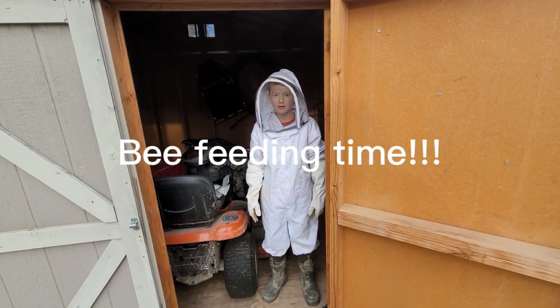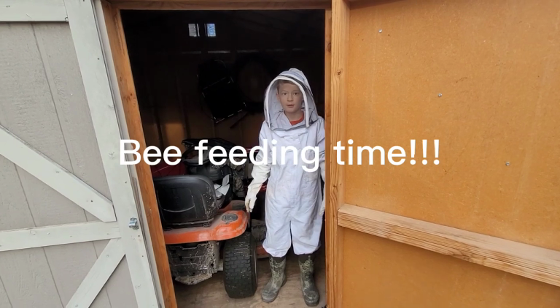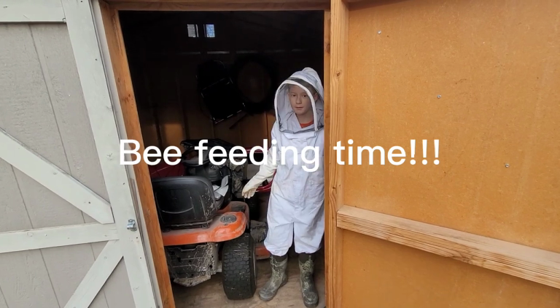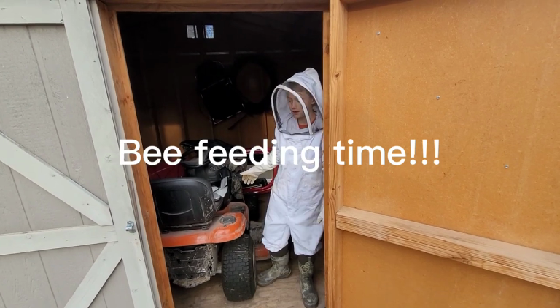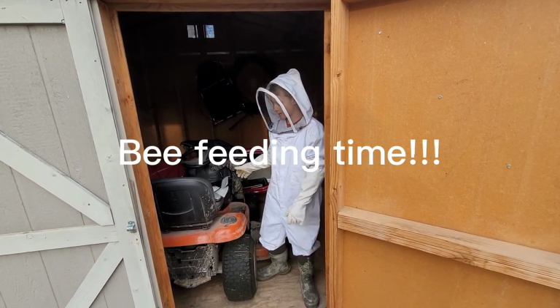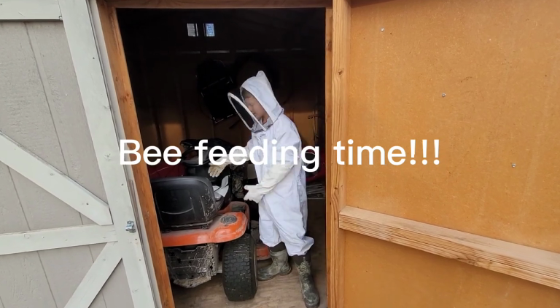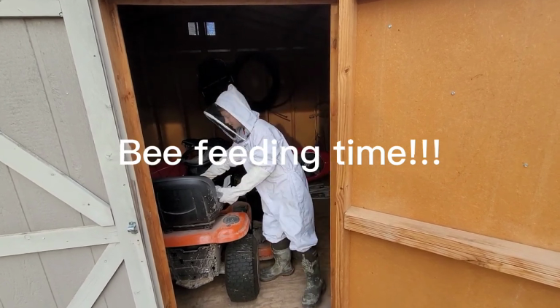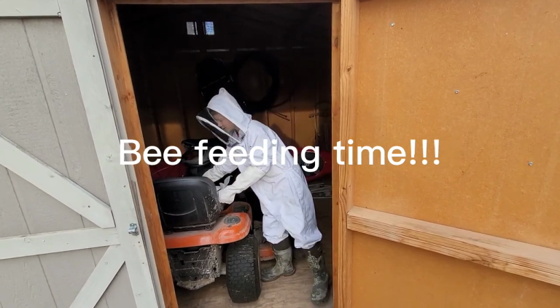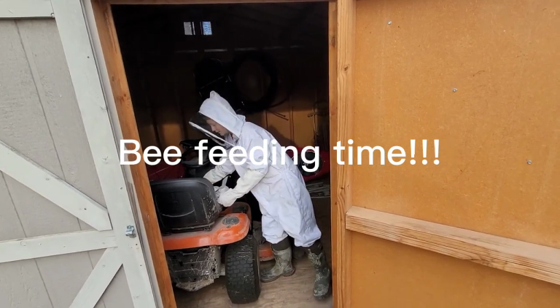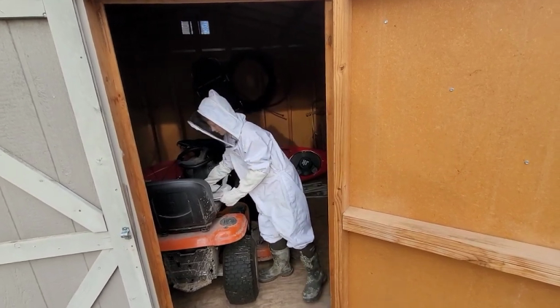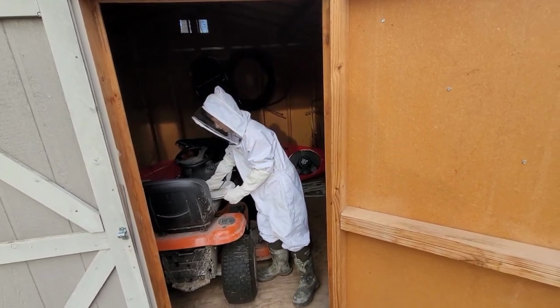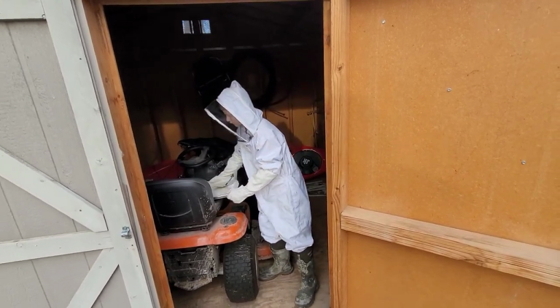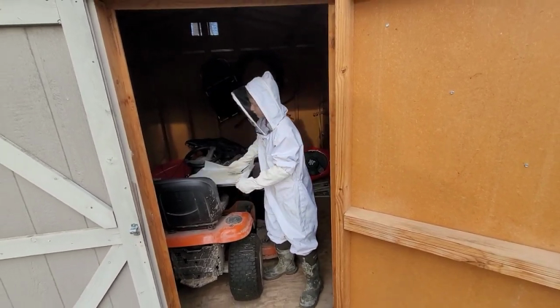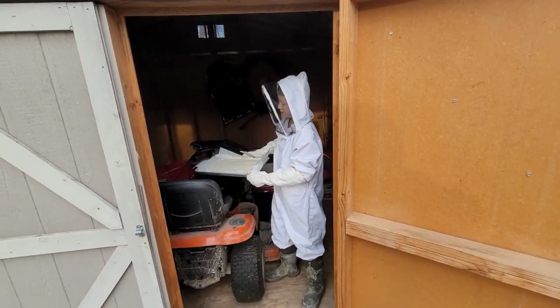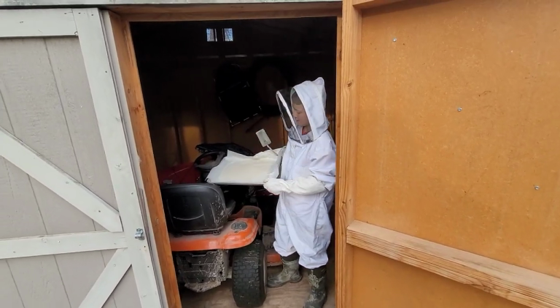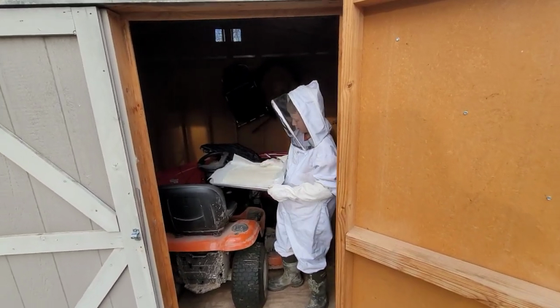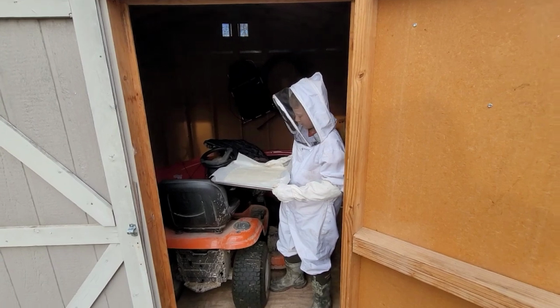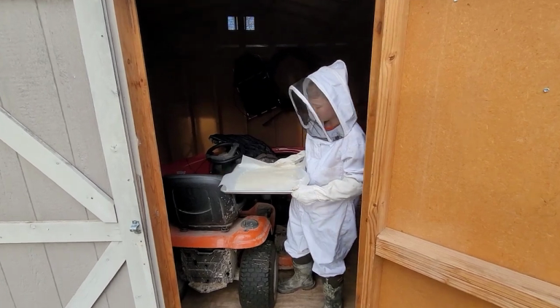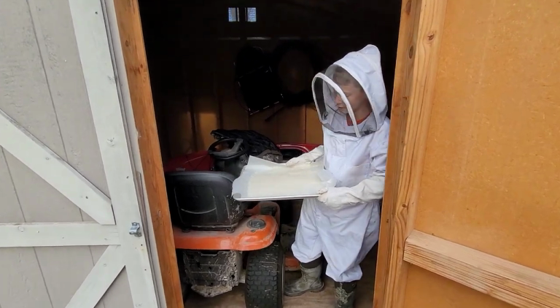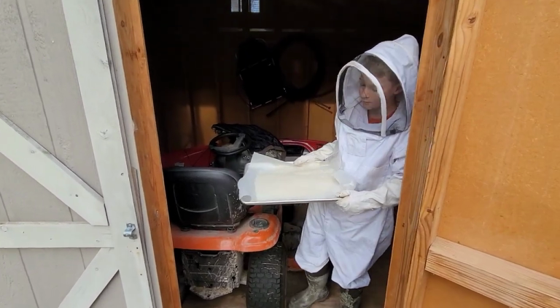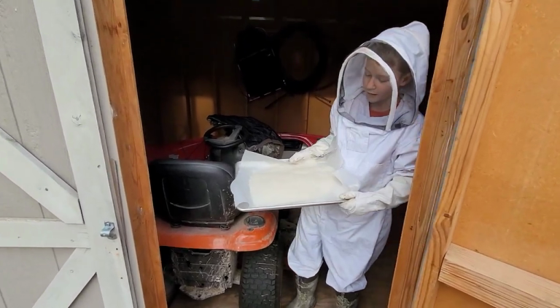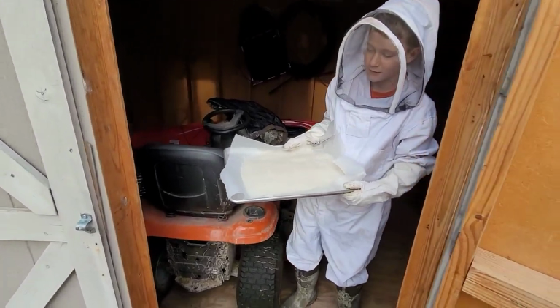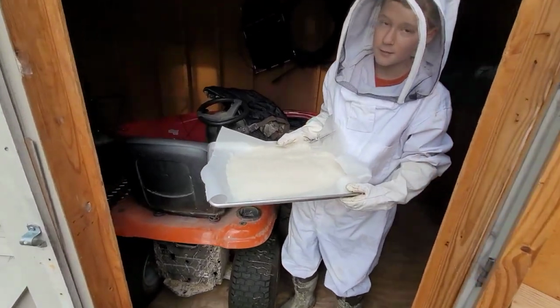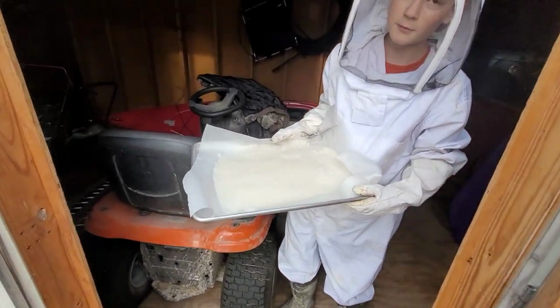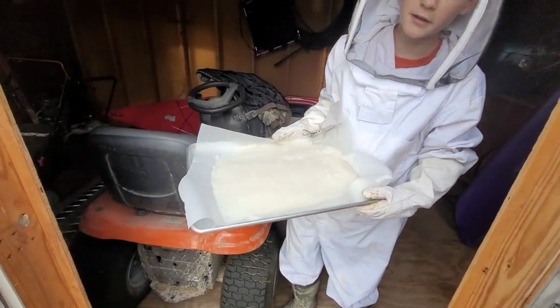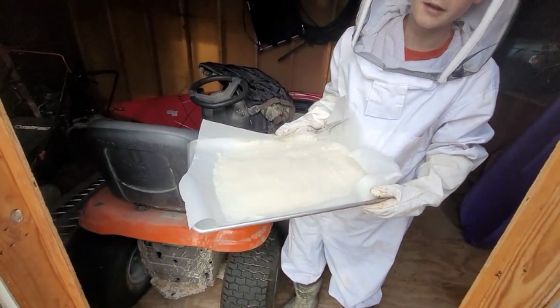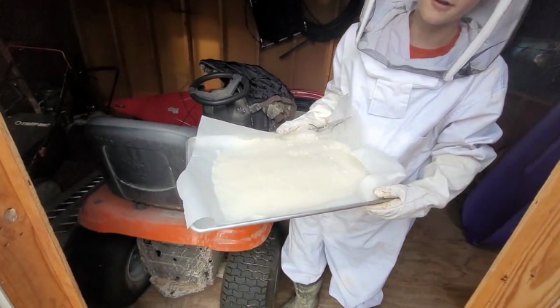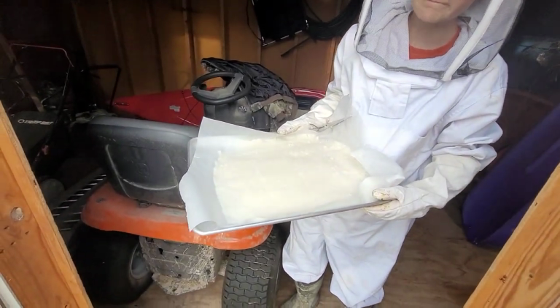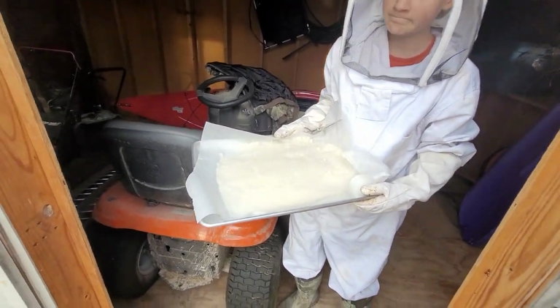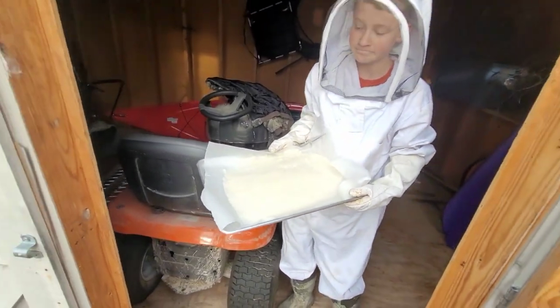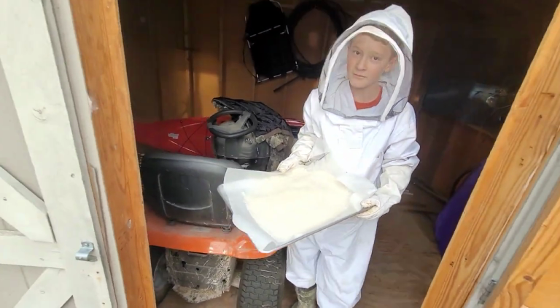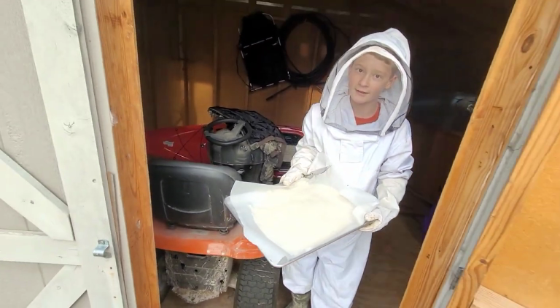We whipped up another batch of sugar fondant. Not only do the bees like it, but it's pretty good too. I've tried it.